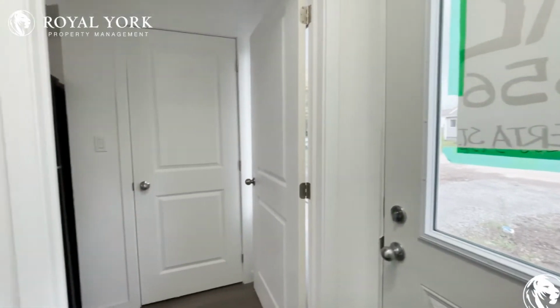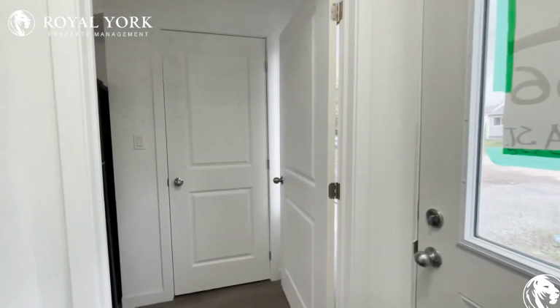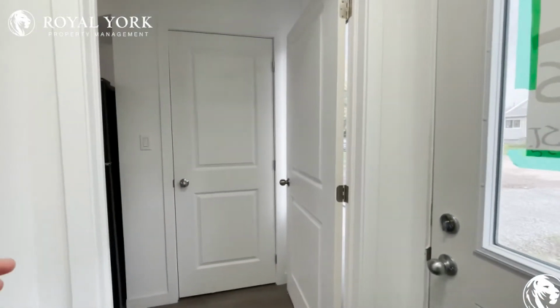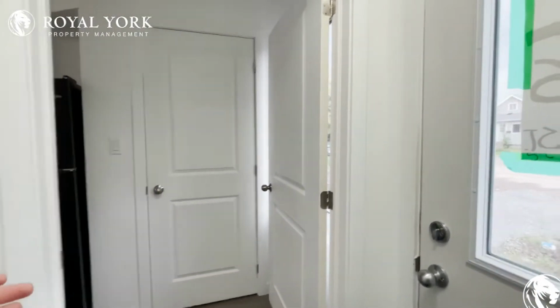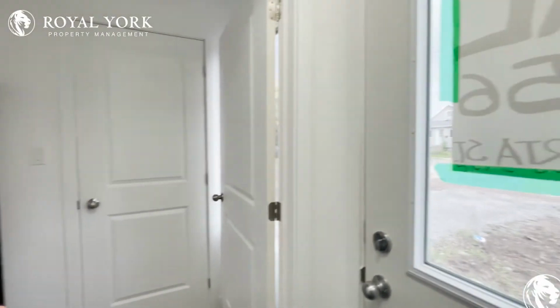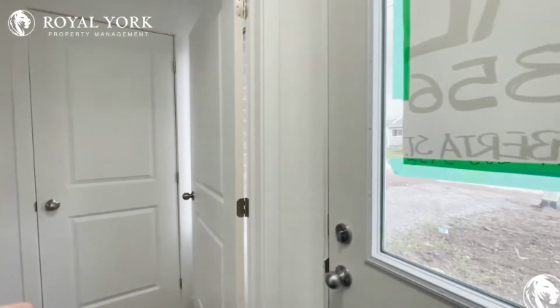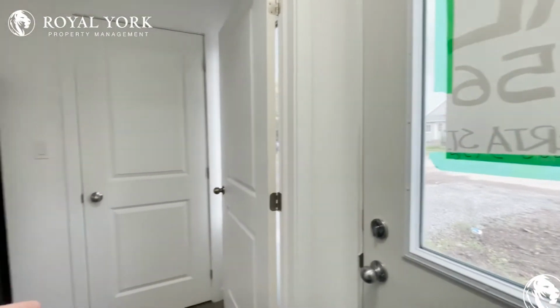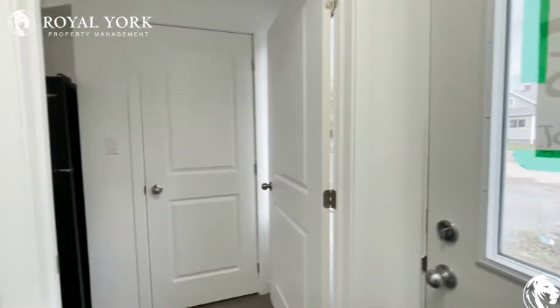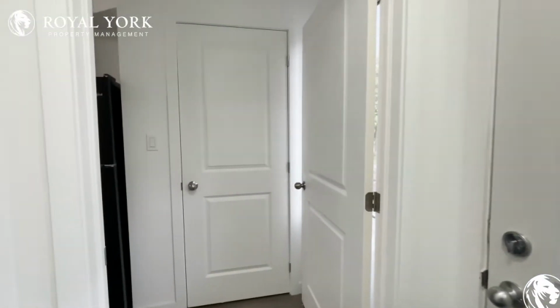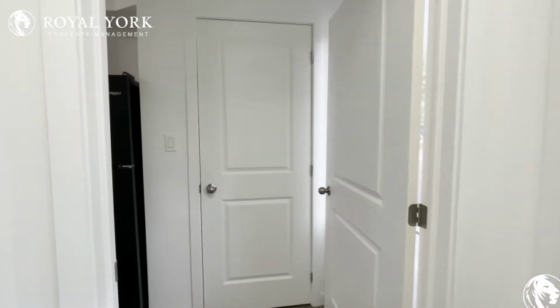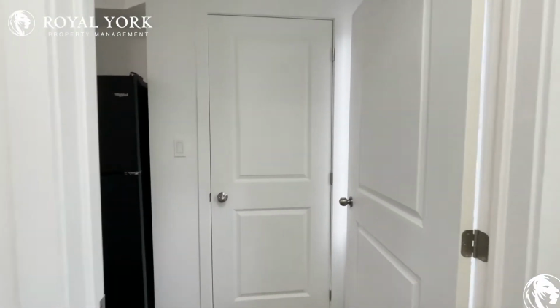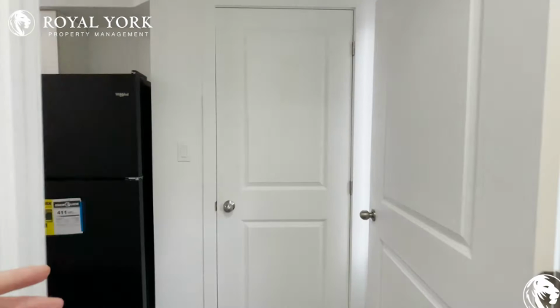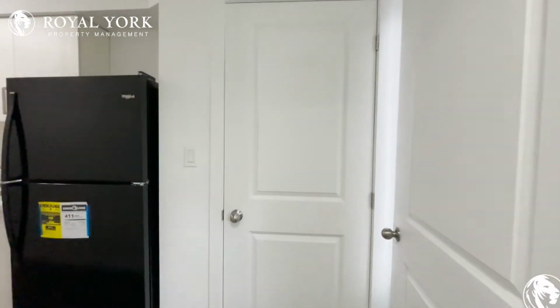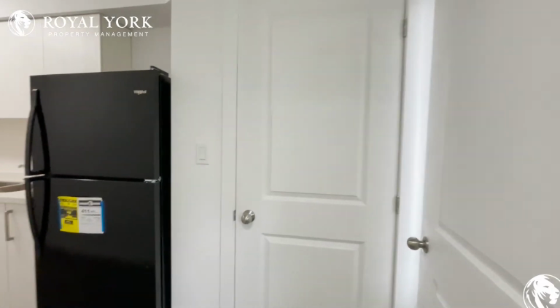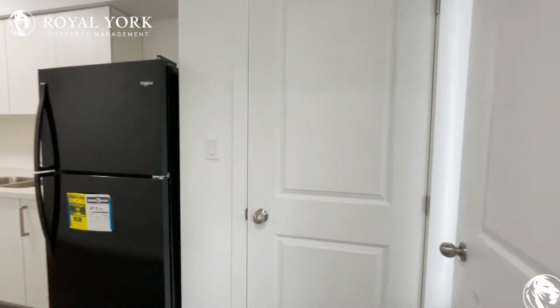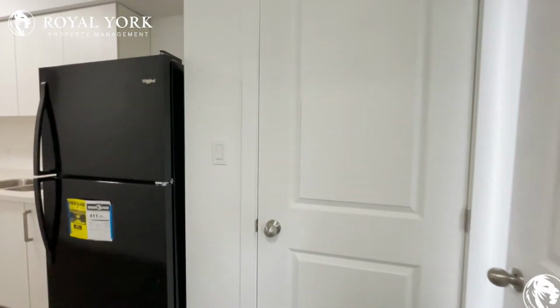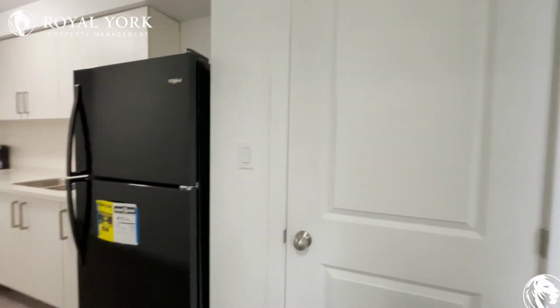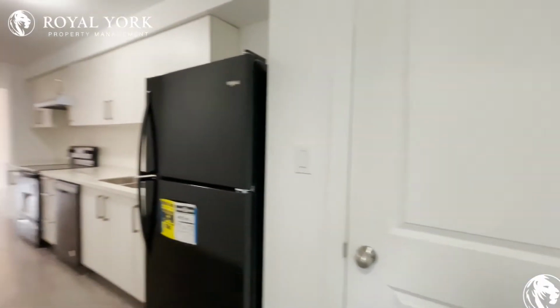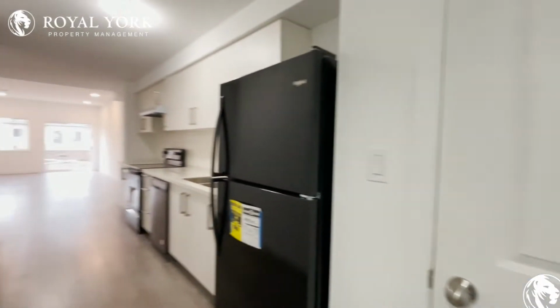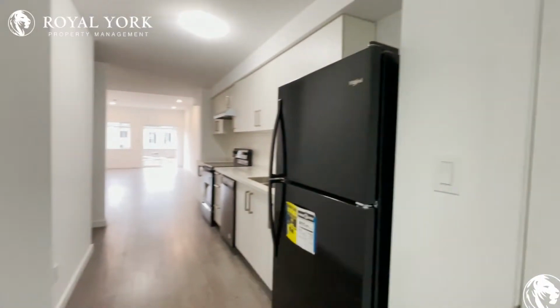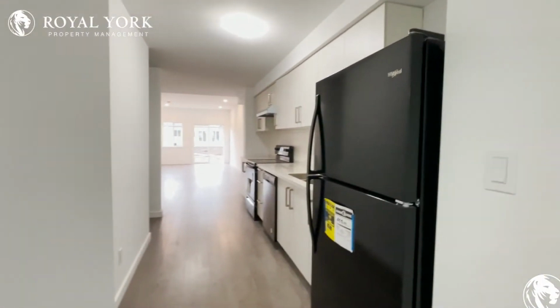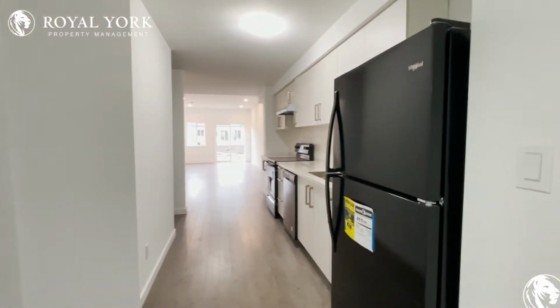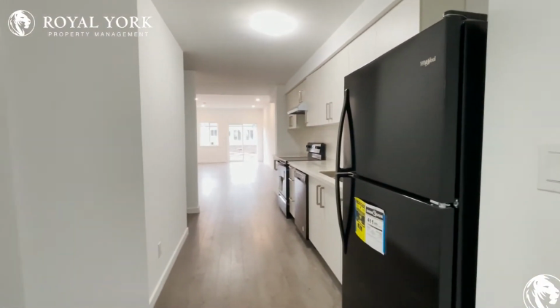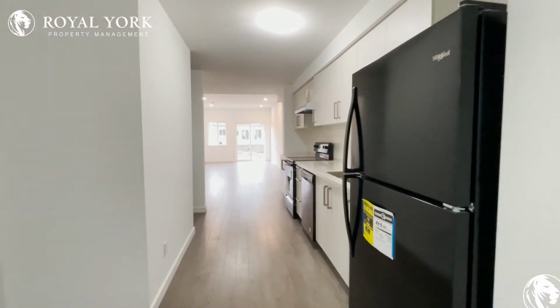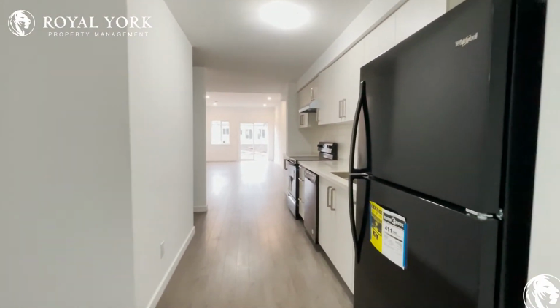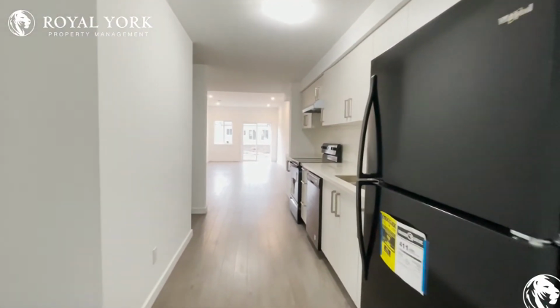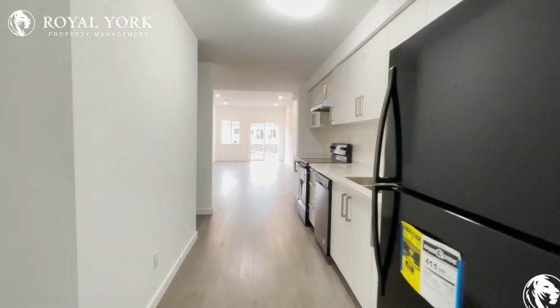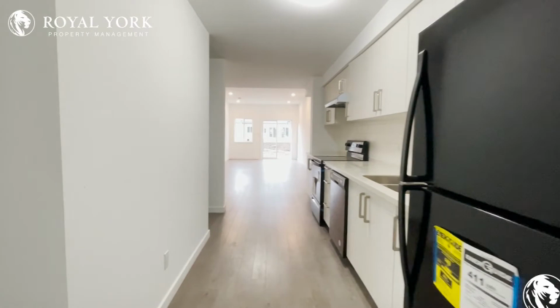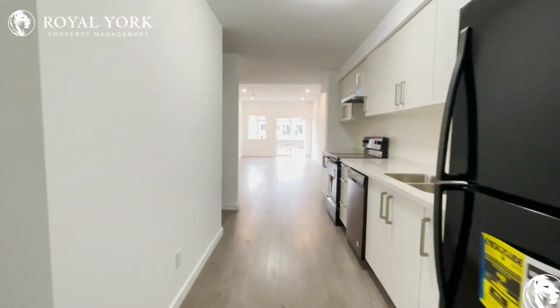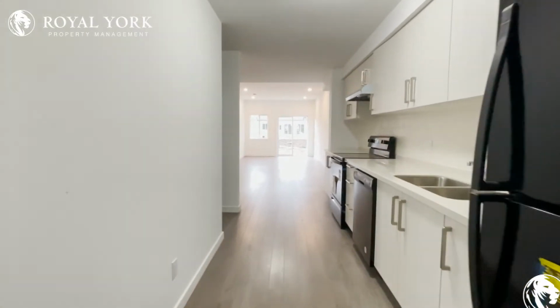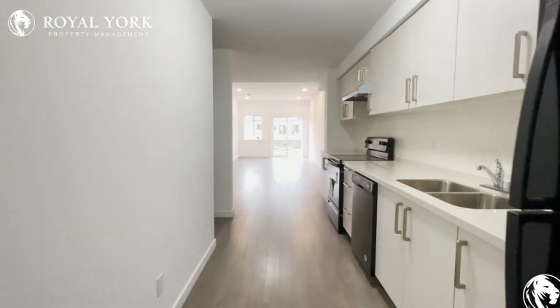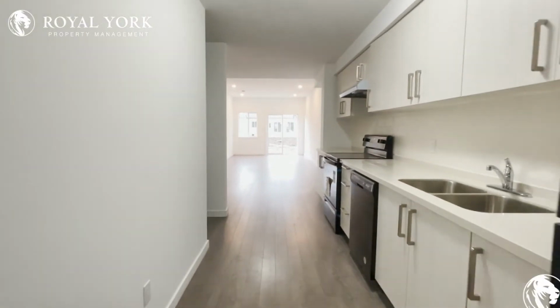As you make your way in, you have your front entrance right over here, which leads us into our front hallway closet to hang up your jackets and put away your shoes. And of course, now we enter into the main unit.